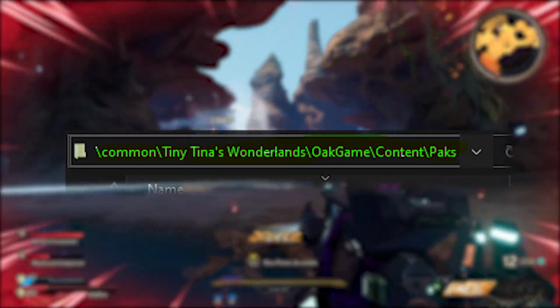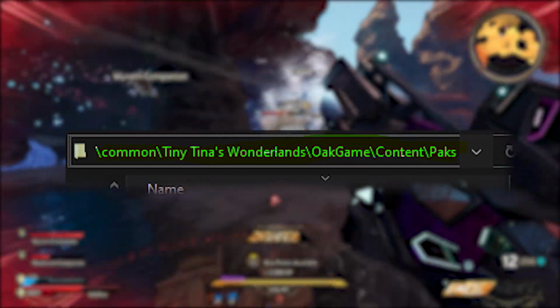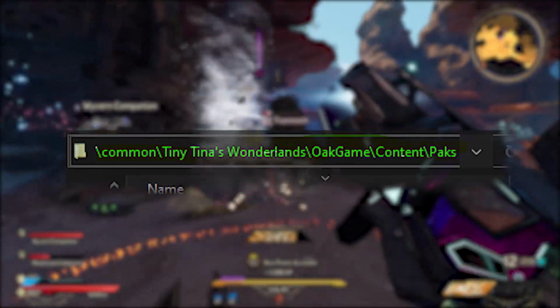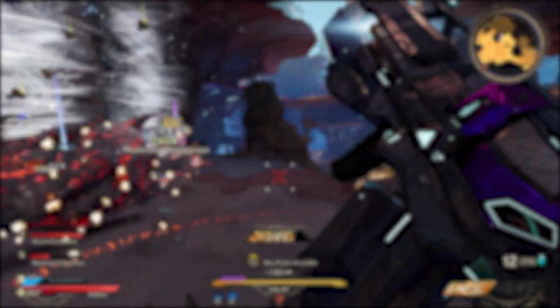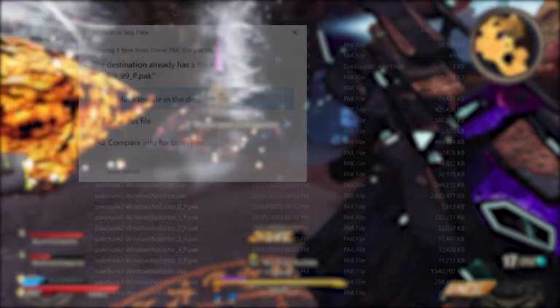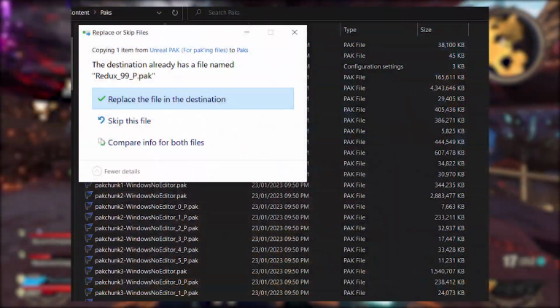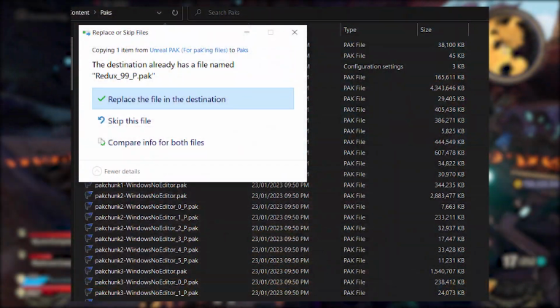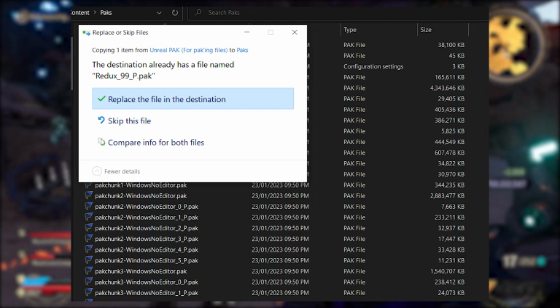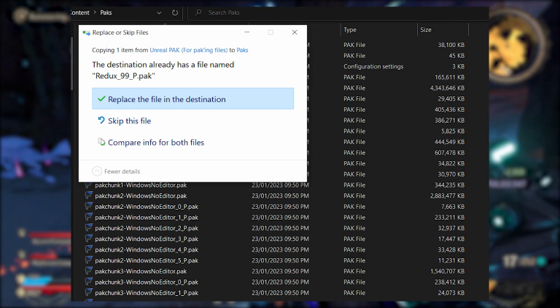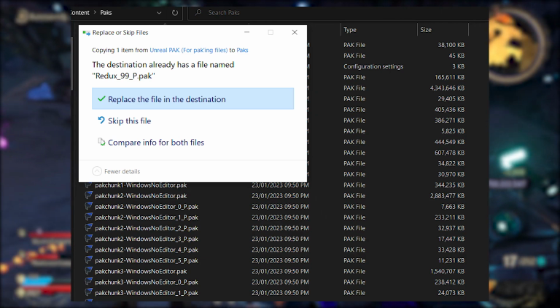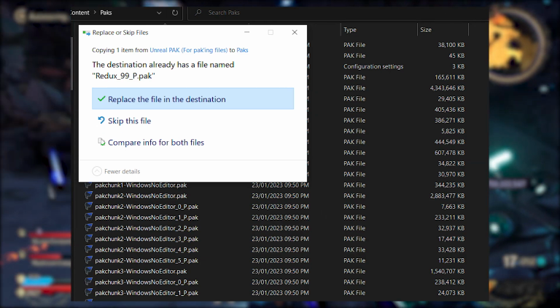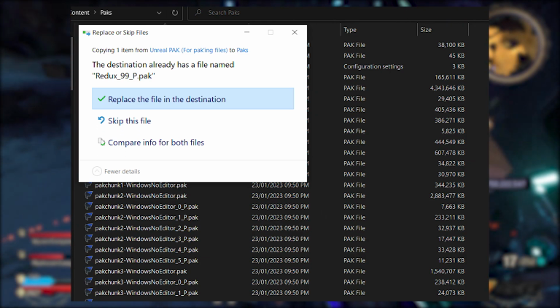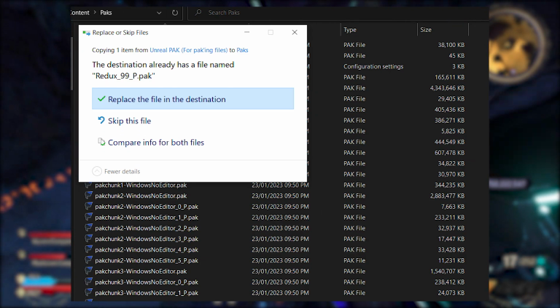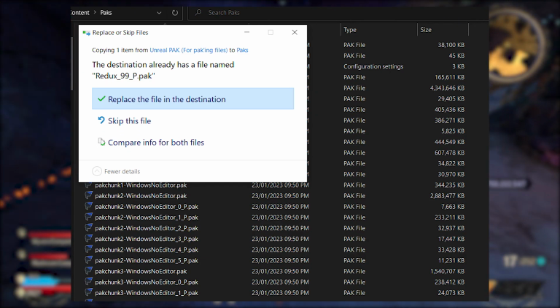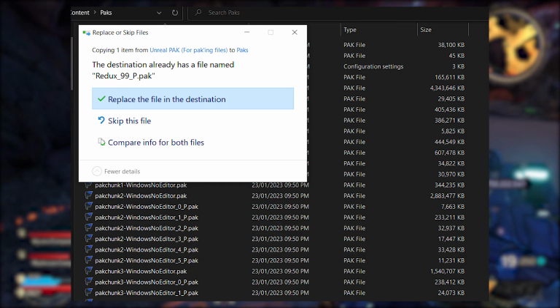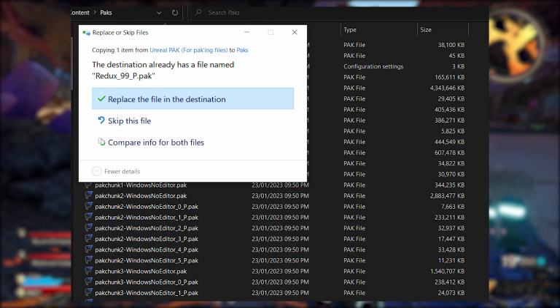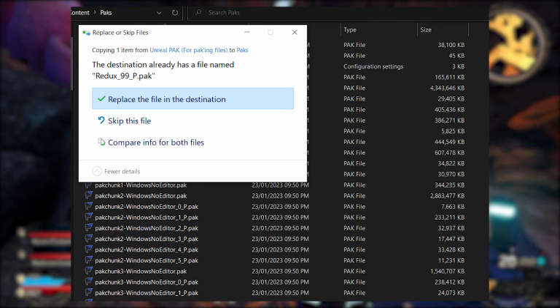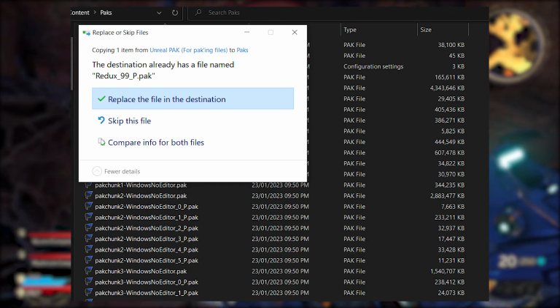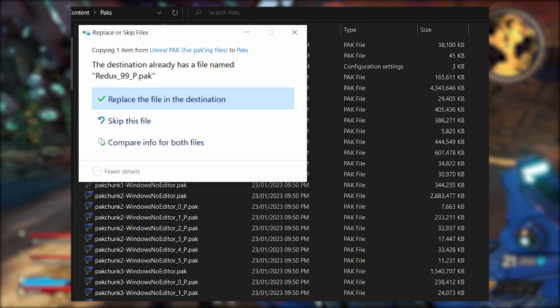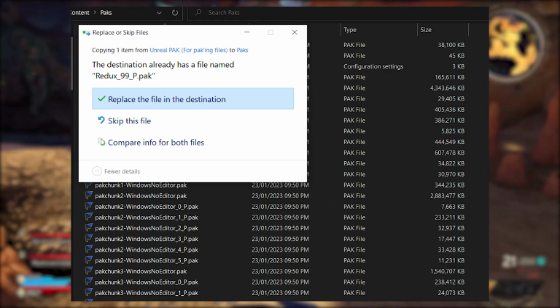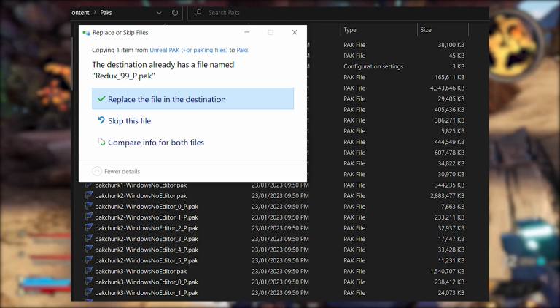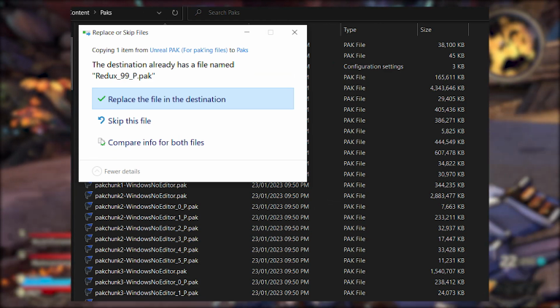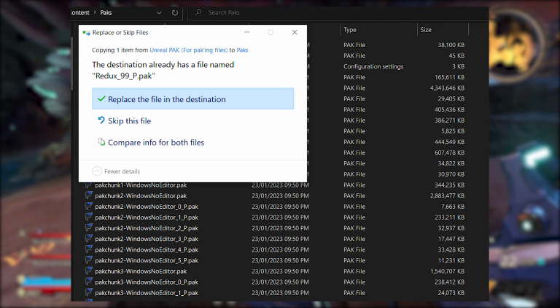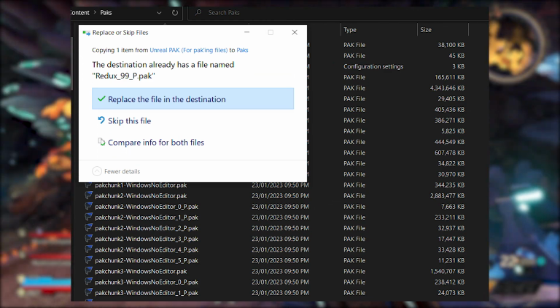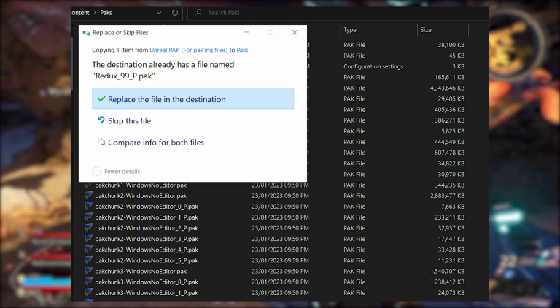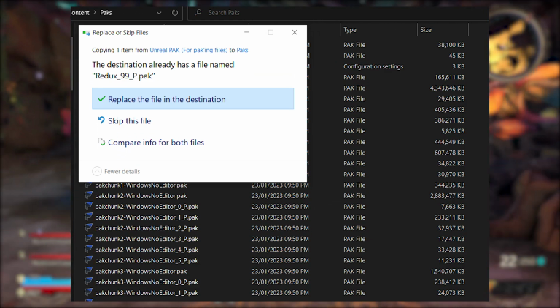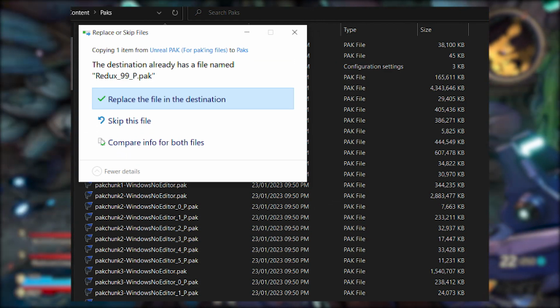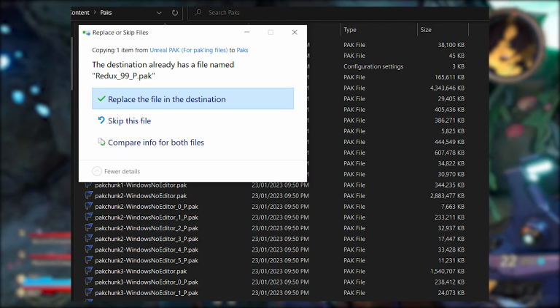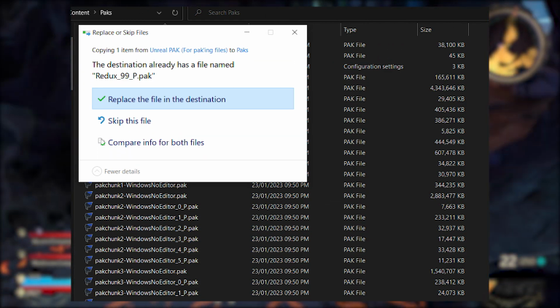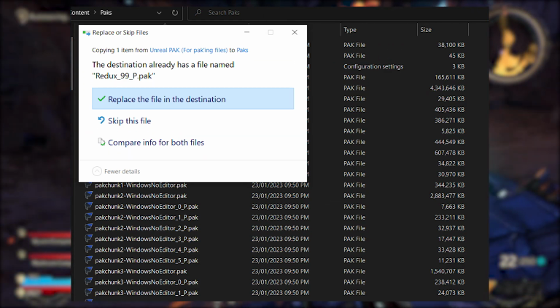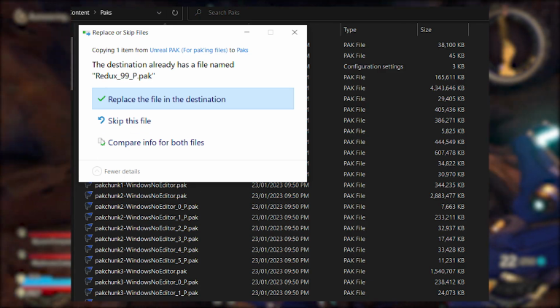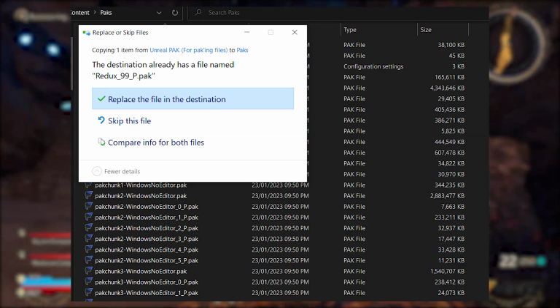Once you're in the Packs folder, this is where you will be dropping the Redux patch into. Simply drag and drop it in there. And if you have previously installed Redux, replace the existing pack file when prompted to do so.